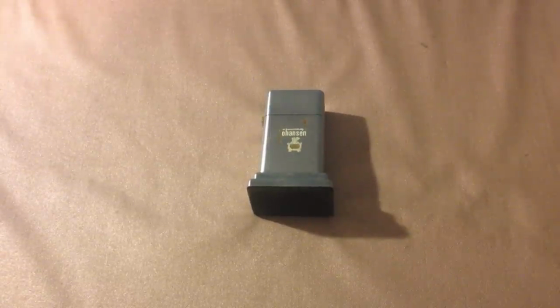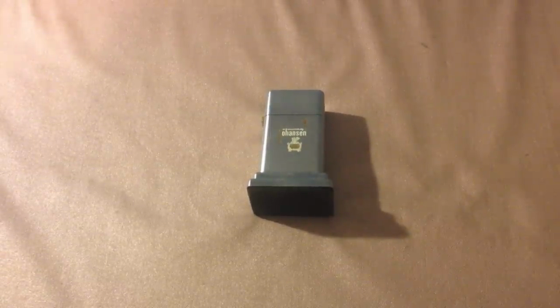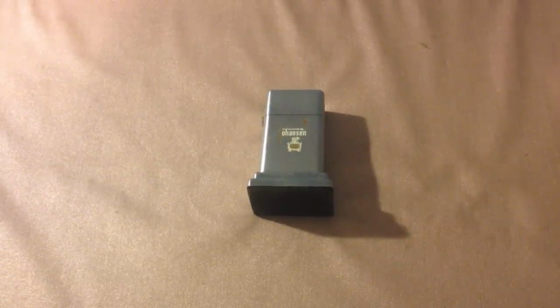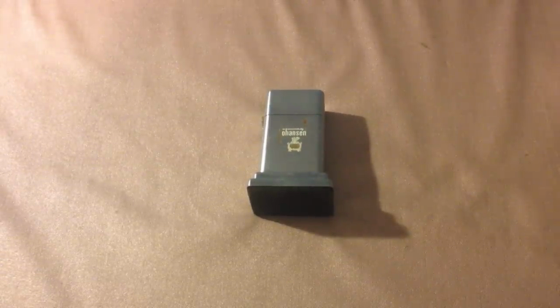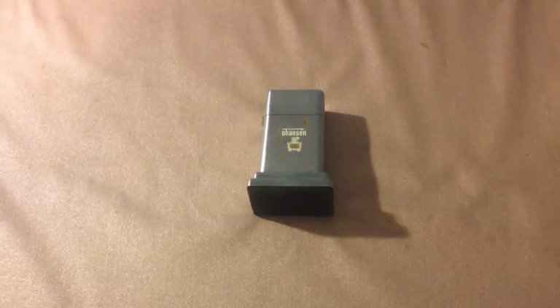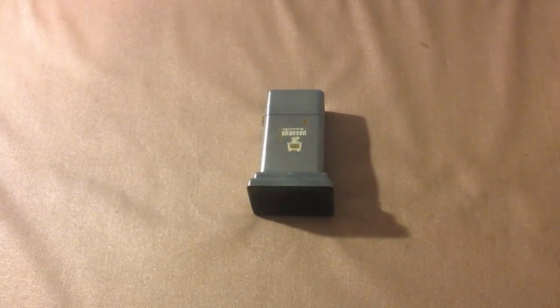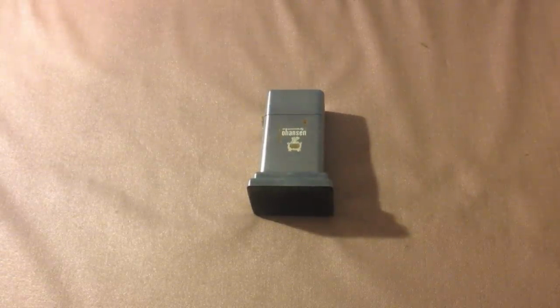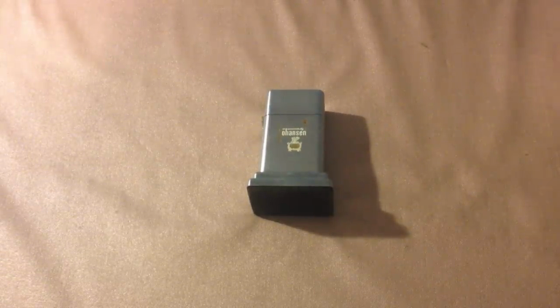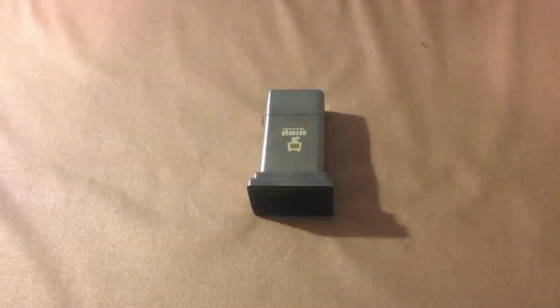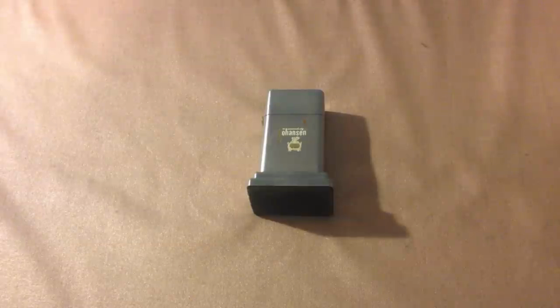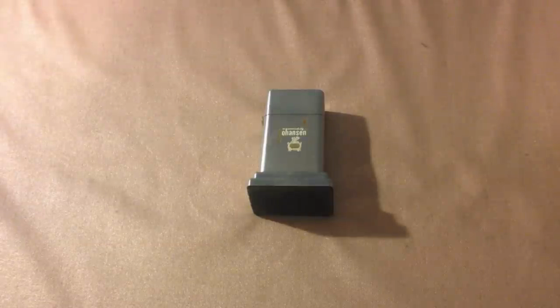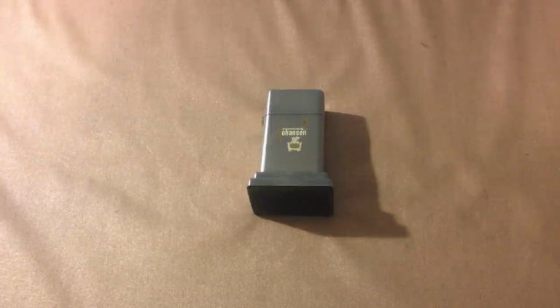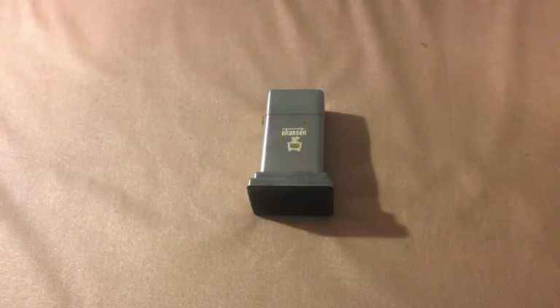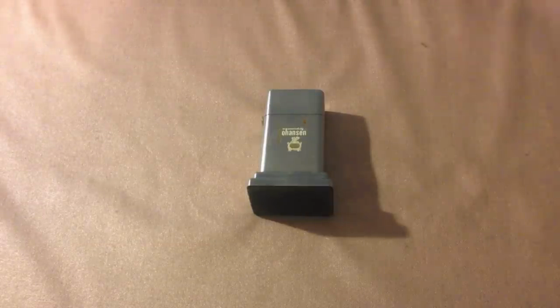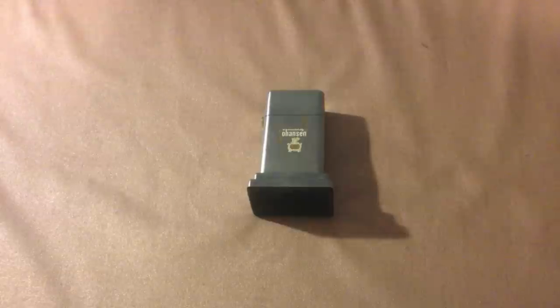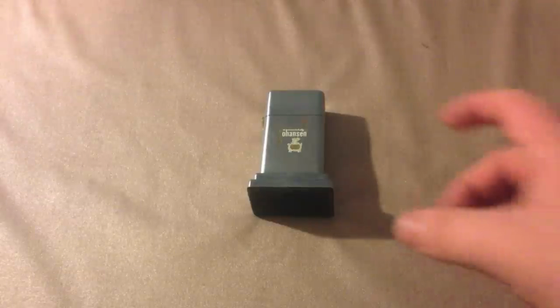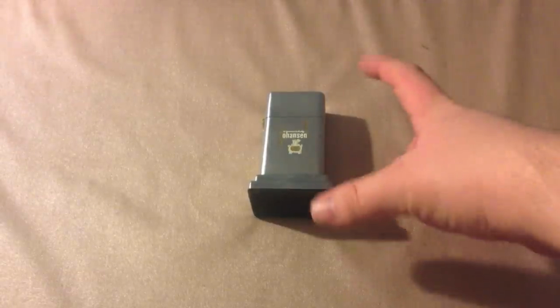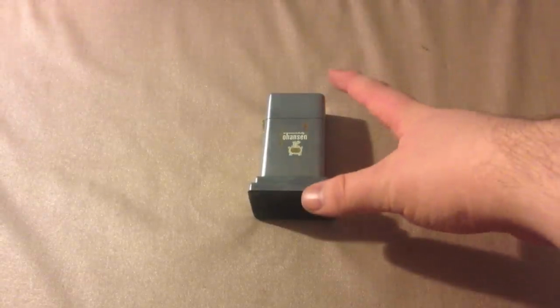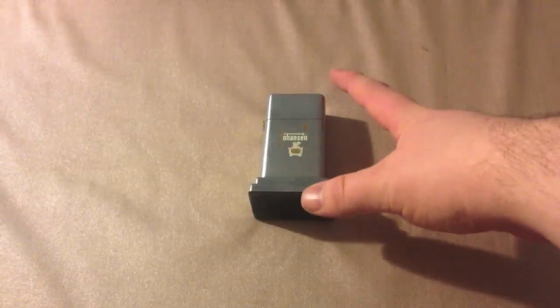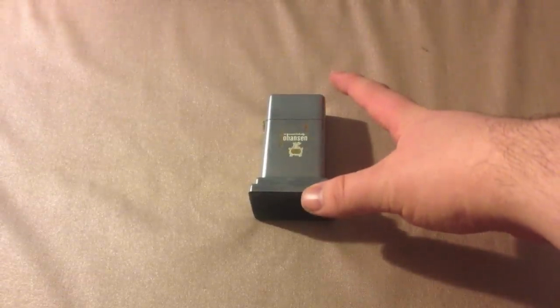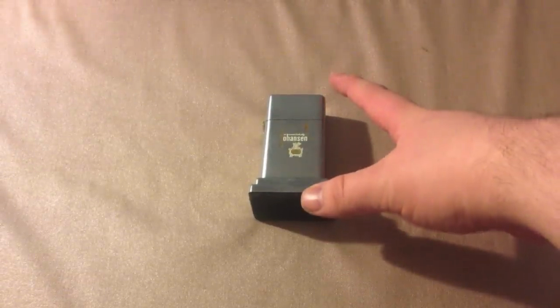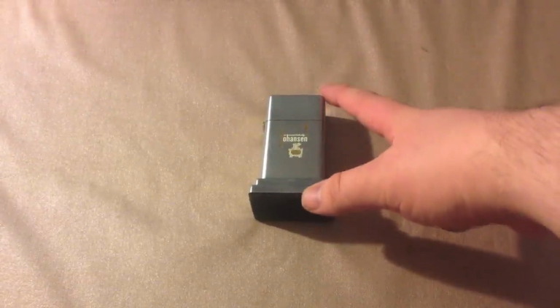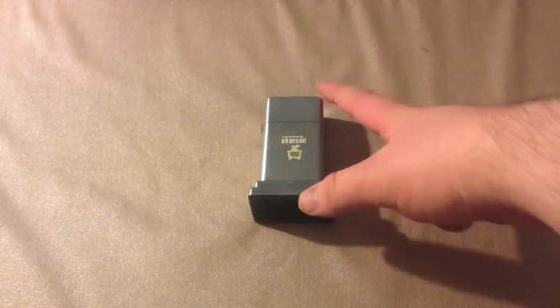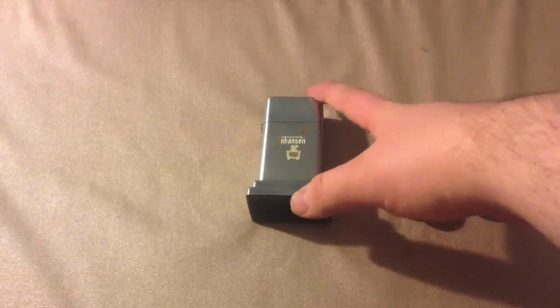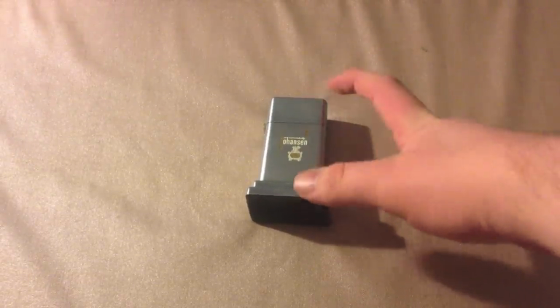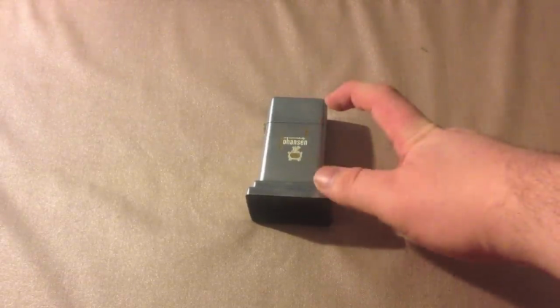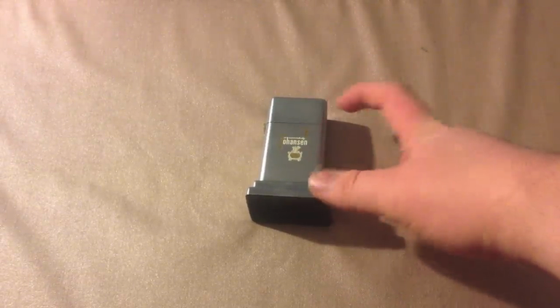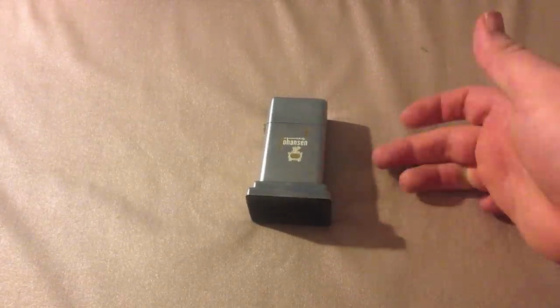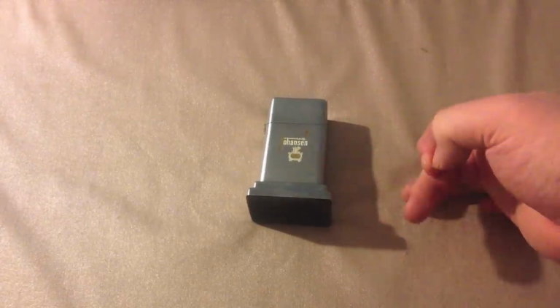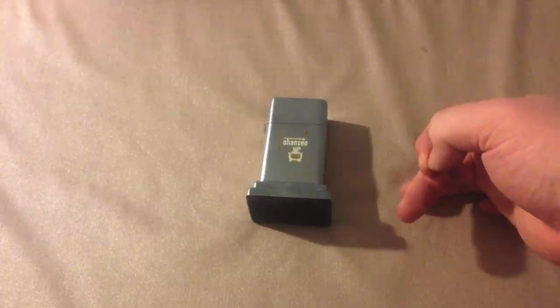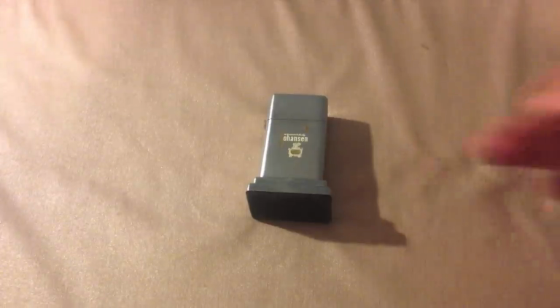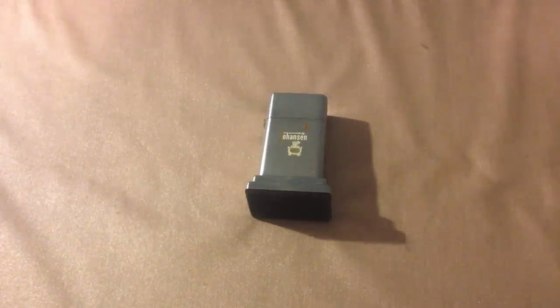Later, they shortened the lighter down — not to the size that it is today, but a little bit shorter. They shortened it down a little bit shorter, and it still had an insert that was the full size of the thing. So again, it held more fluid.